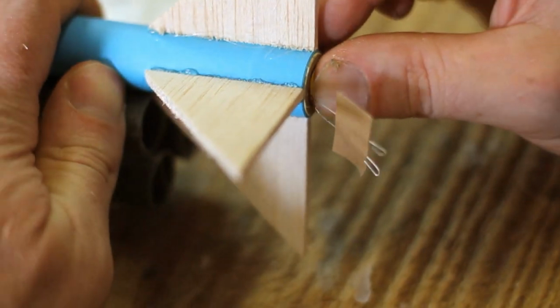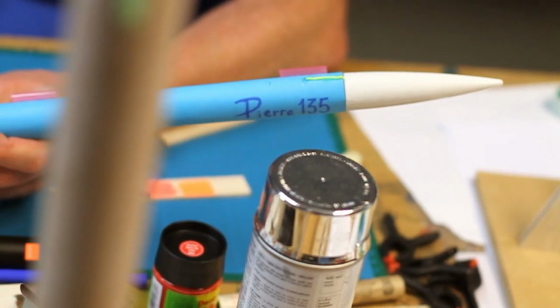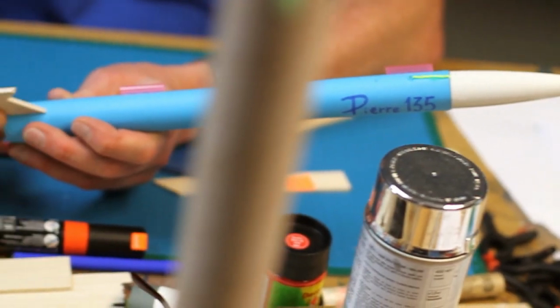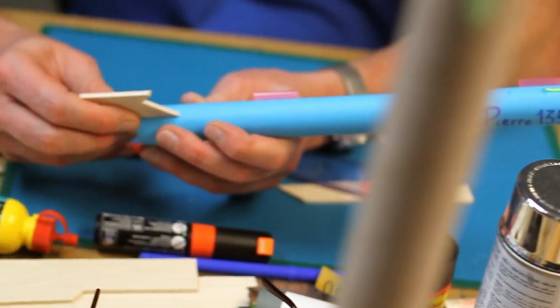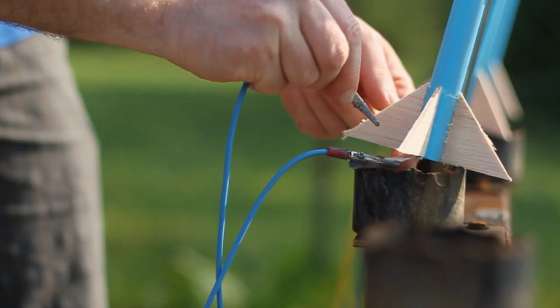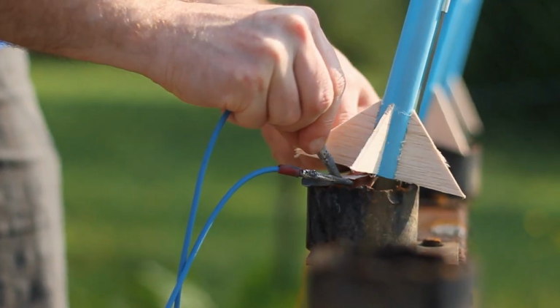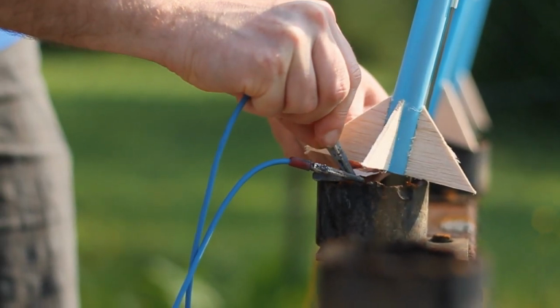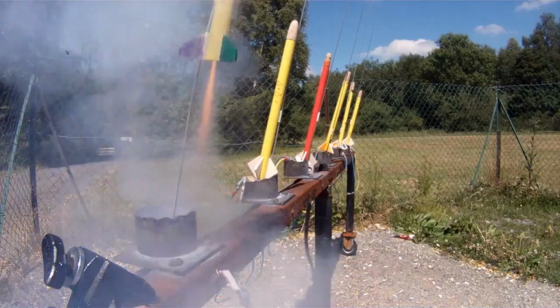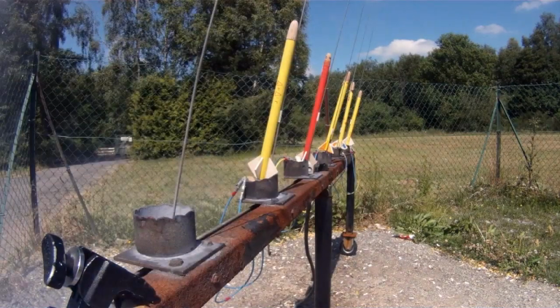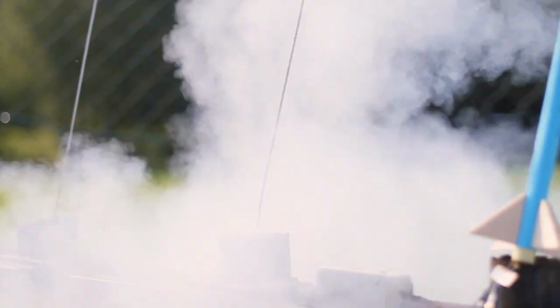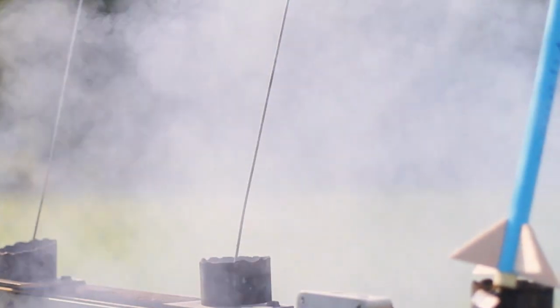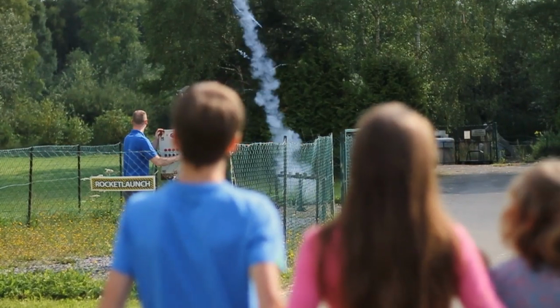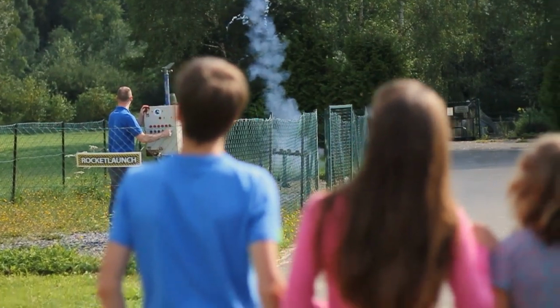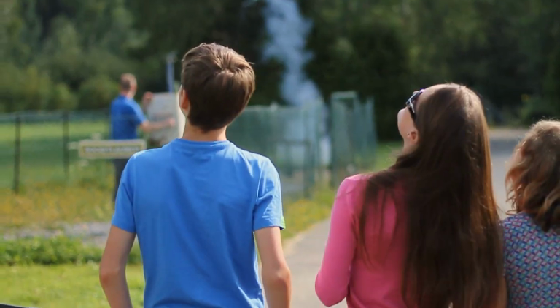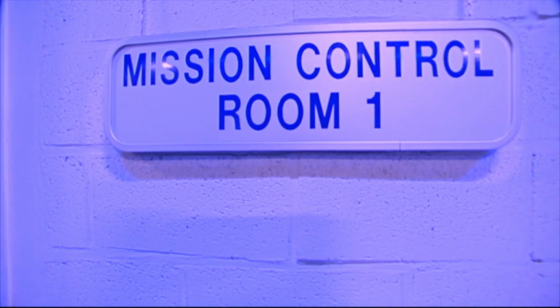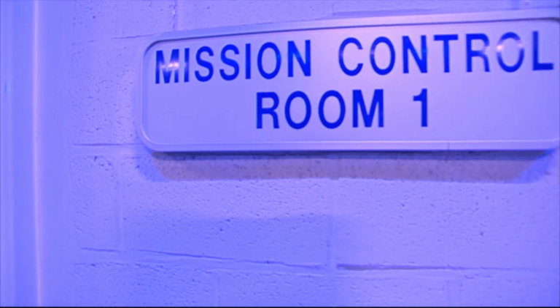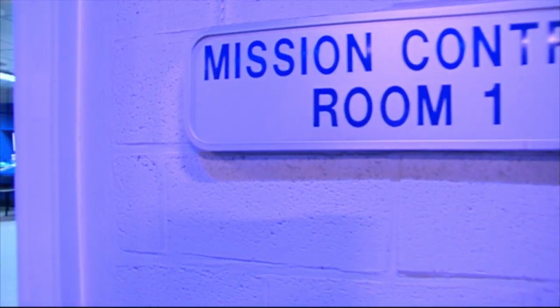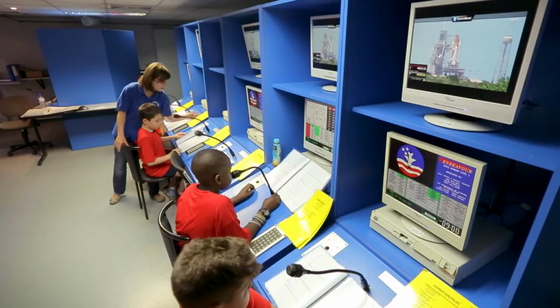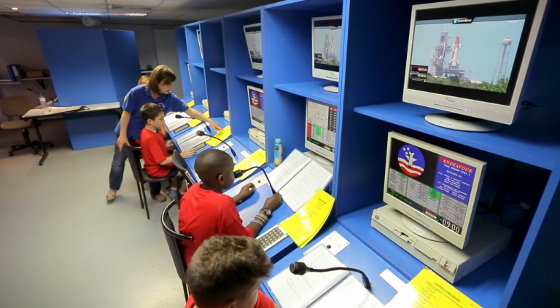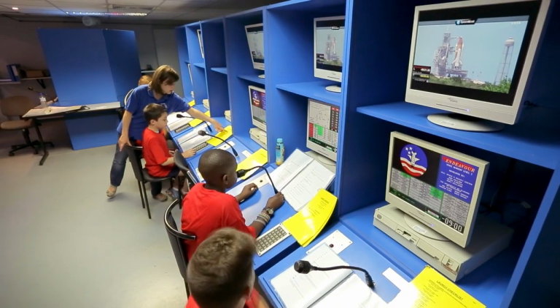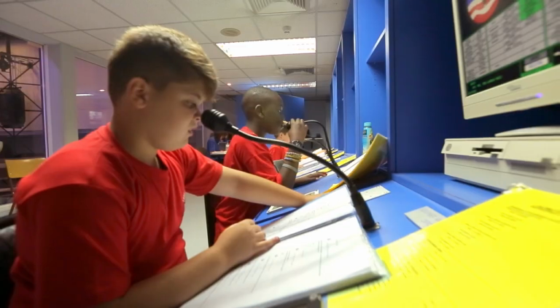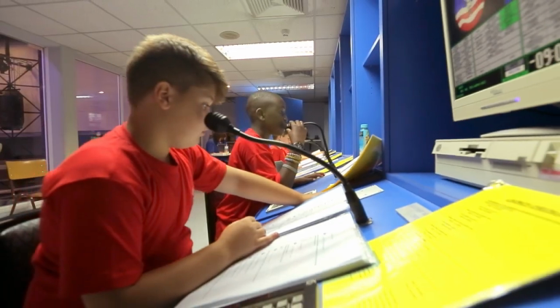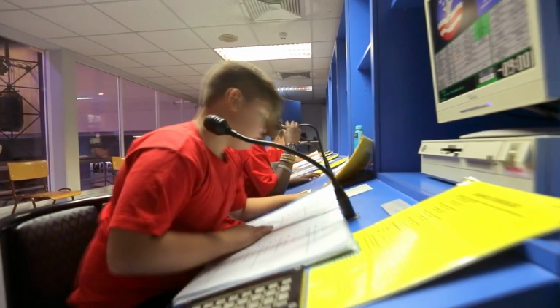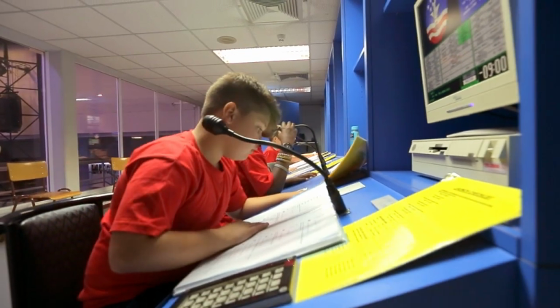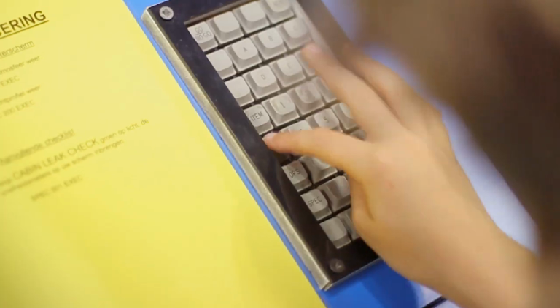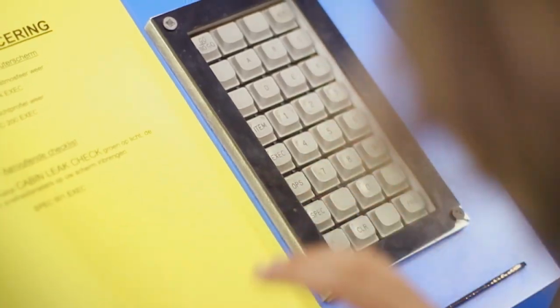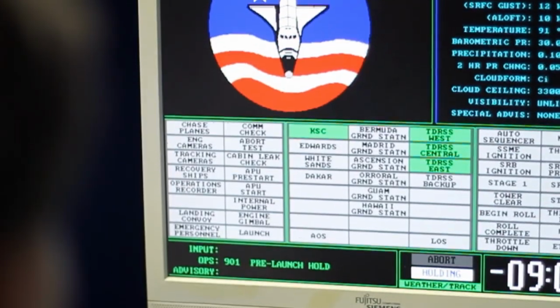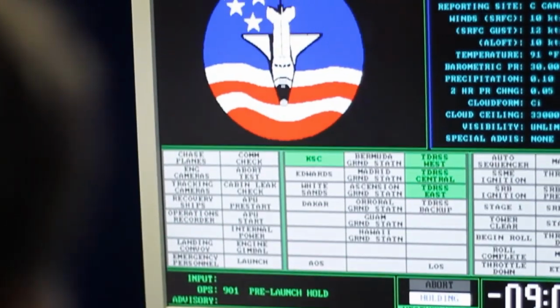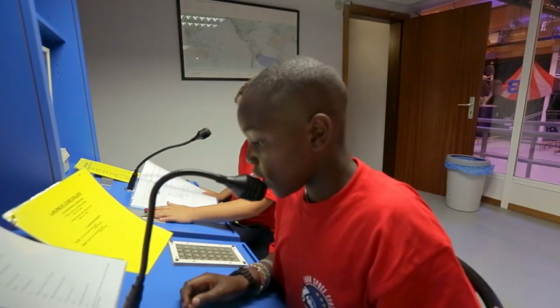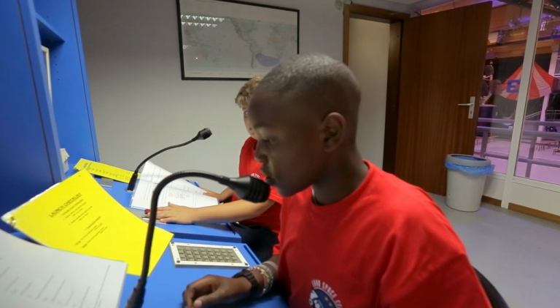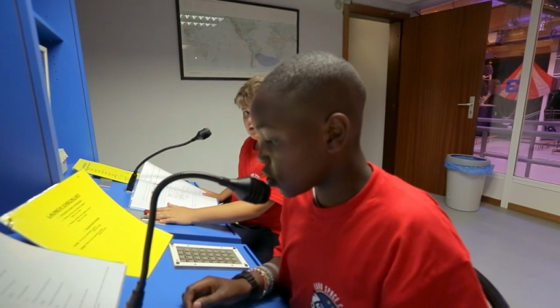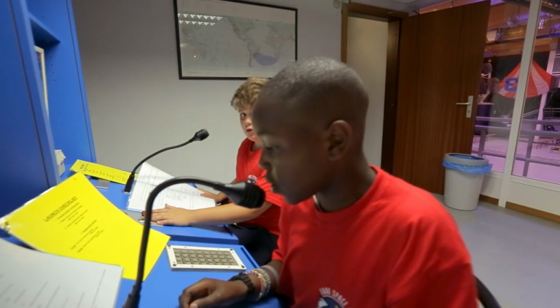Our rocket building workshop will get your pupils grappling with the basic ideas of propulsion. After a few successful tests, why shouldn't they take control of their mission? And indeed the controls of a space shuttle — they will have to follow procedures to the letter.